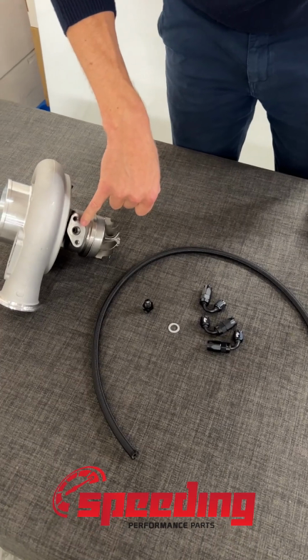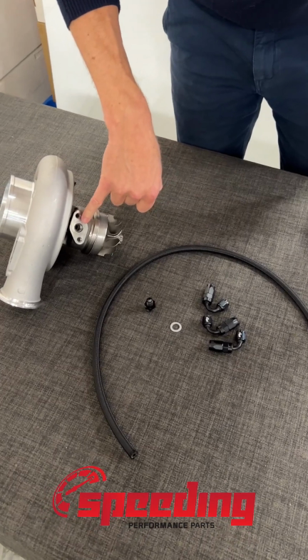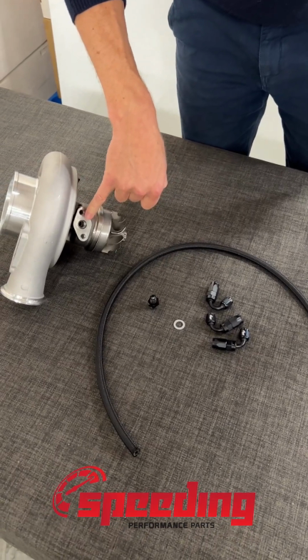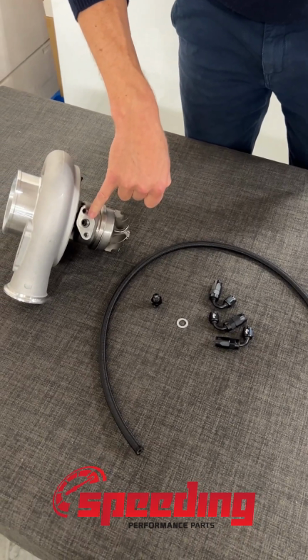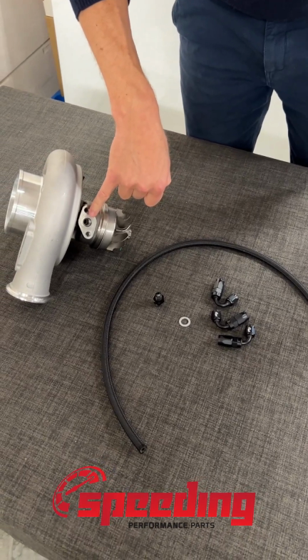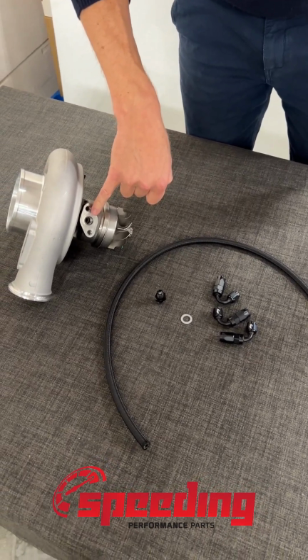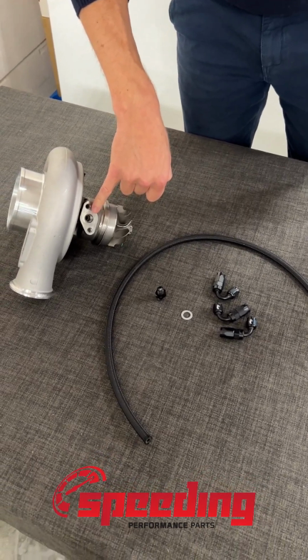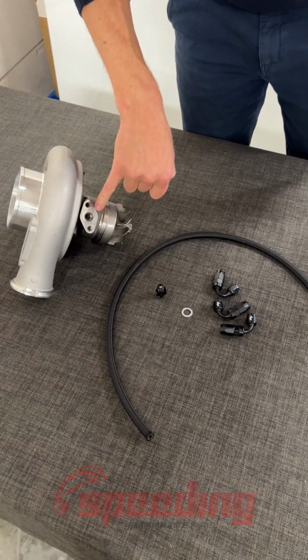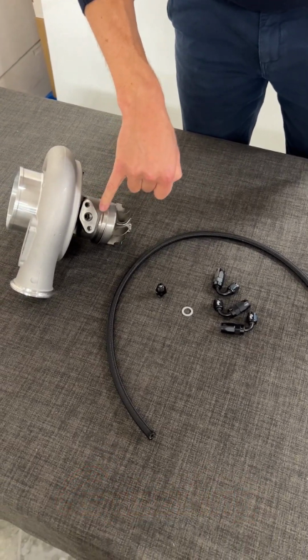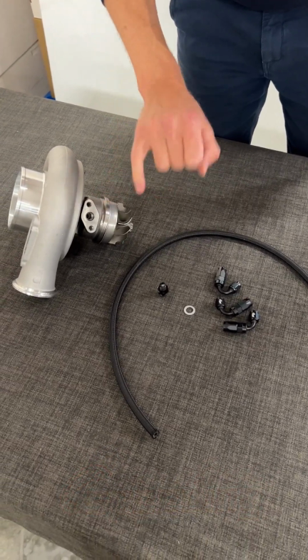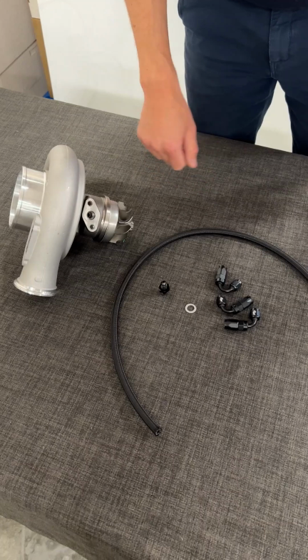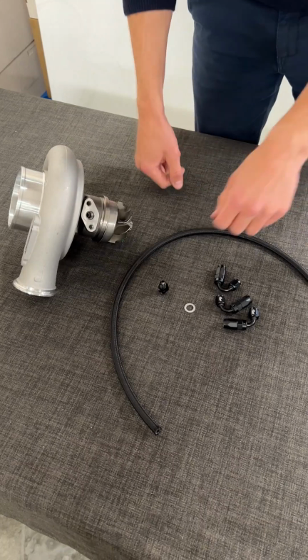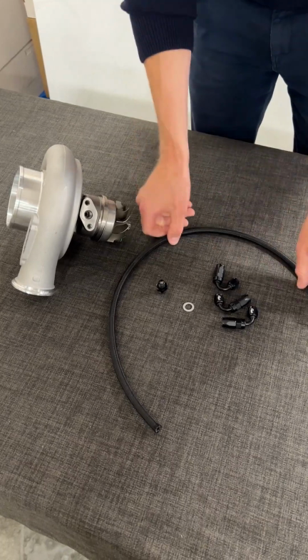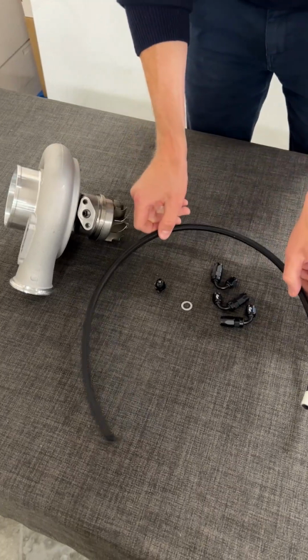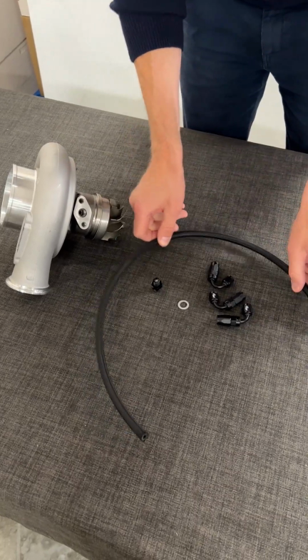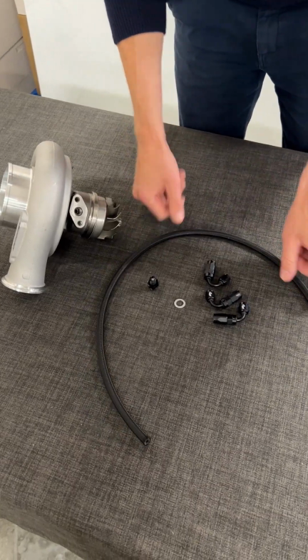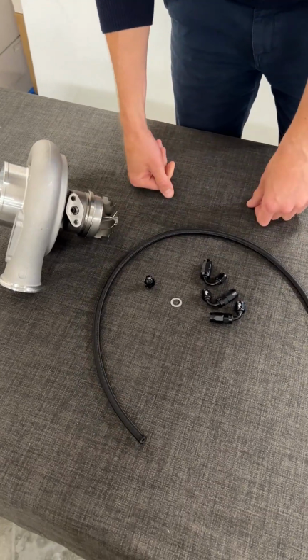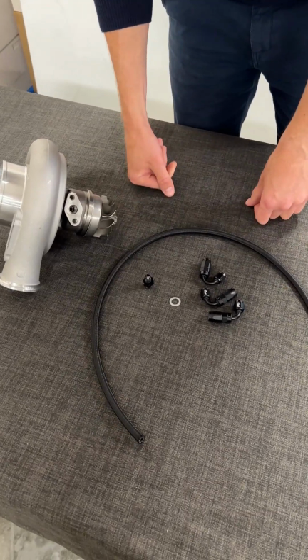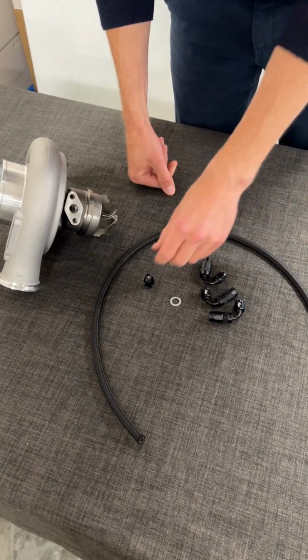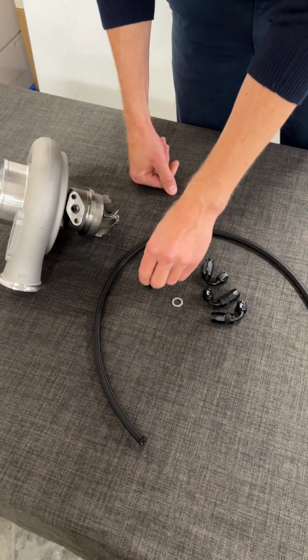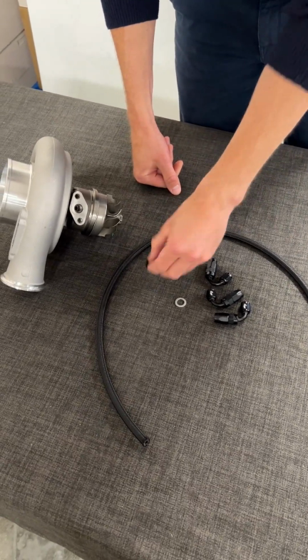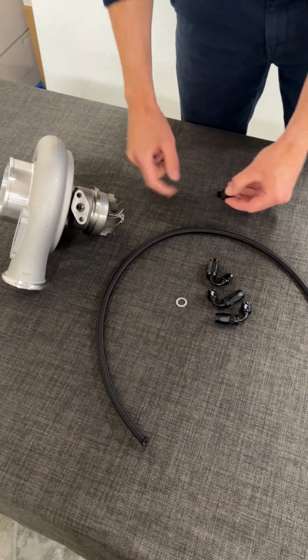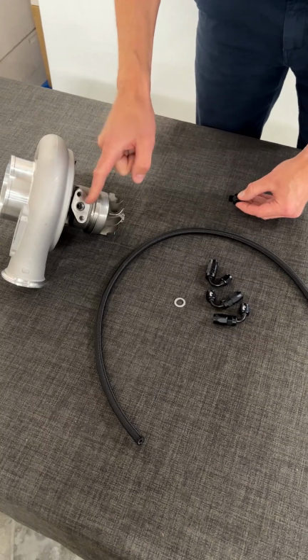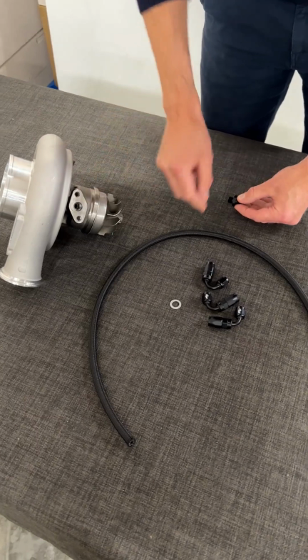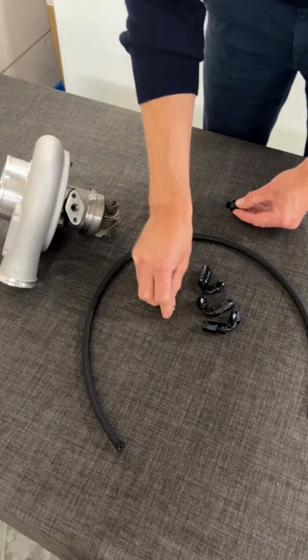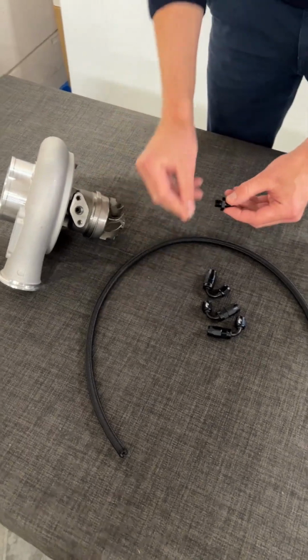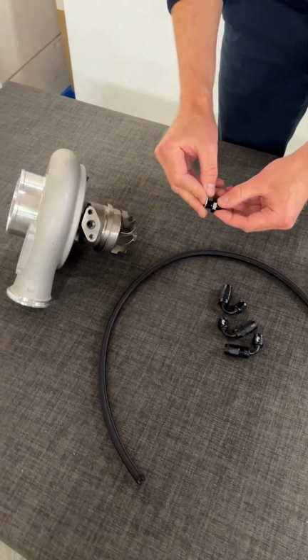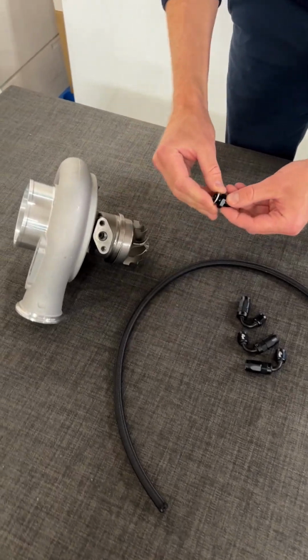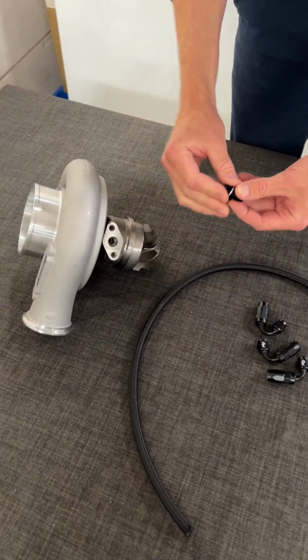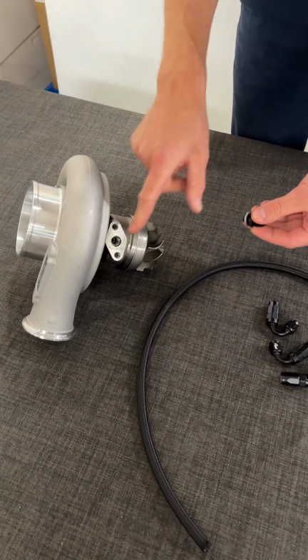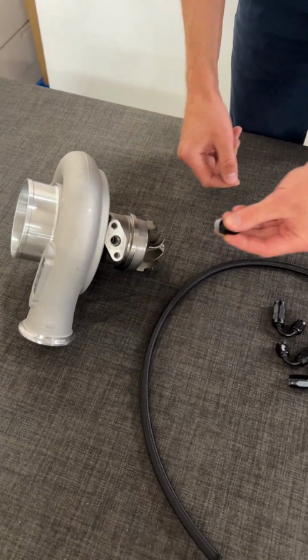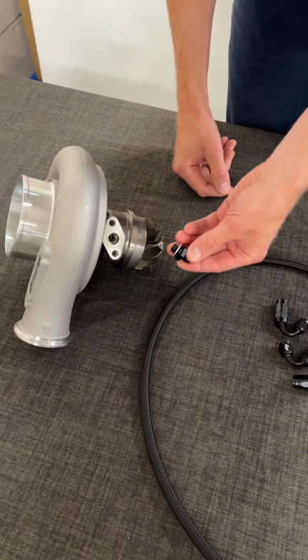Turbocharger oil inlet. Now we're going to see how to assemble this with the oil inlet hose. So first, choose your adapter. In this case we will use the internal thread.